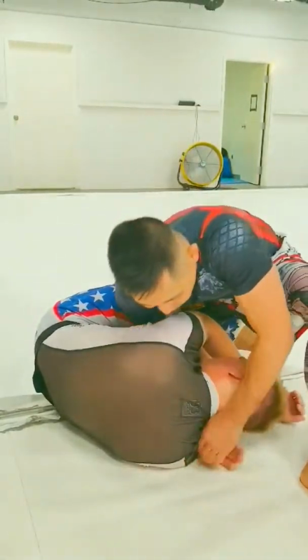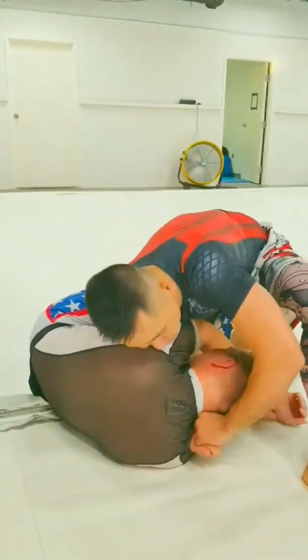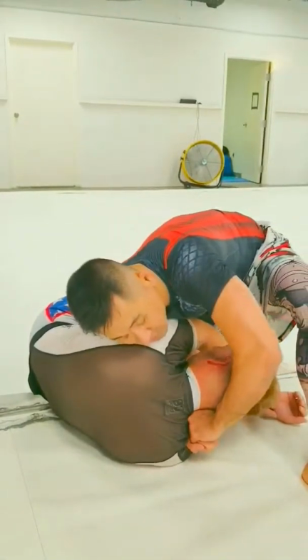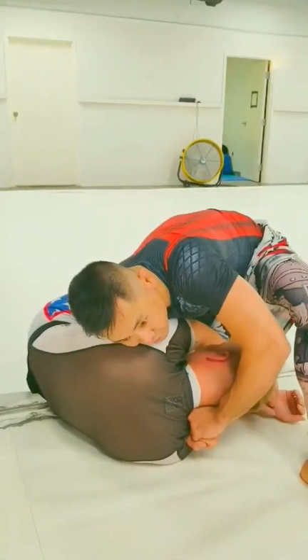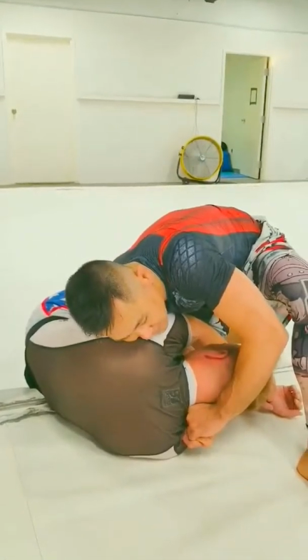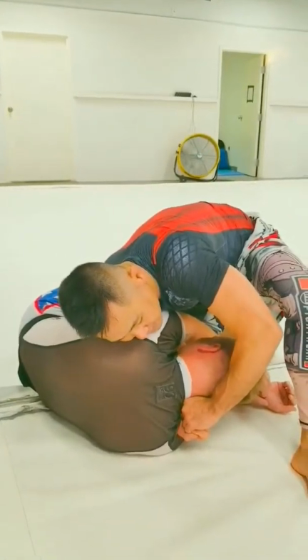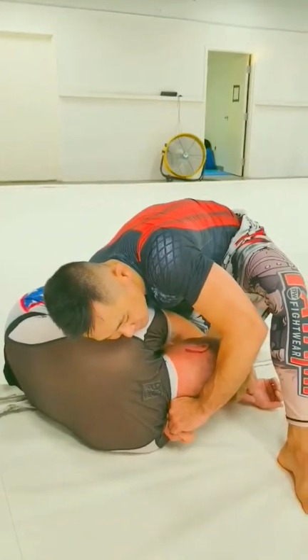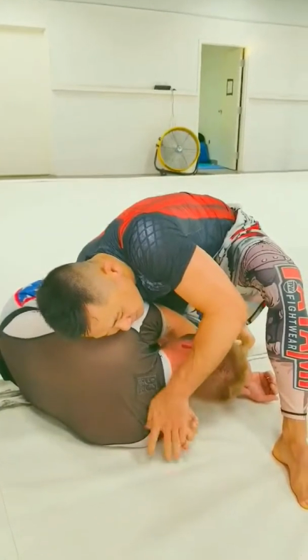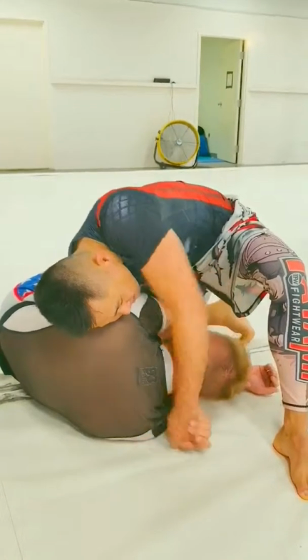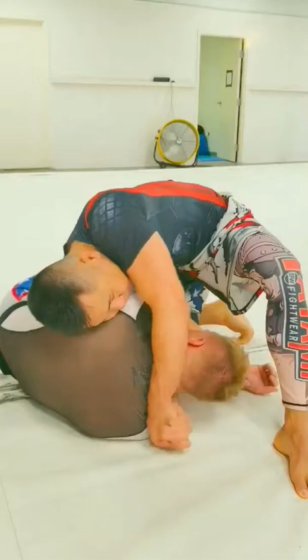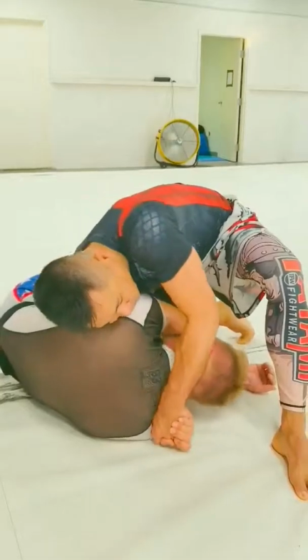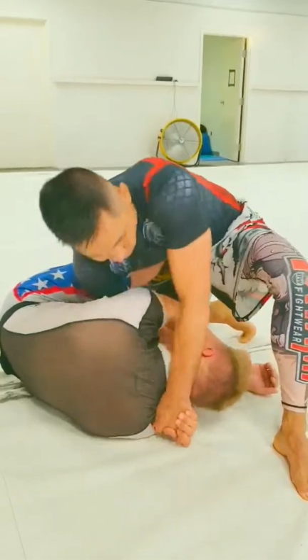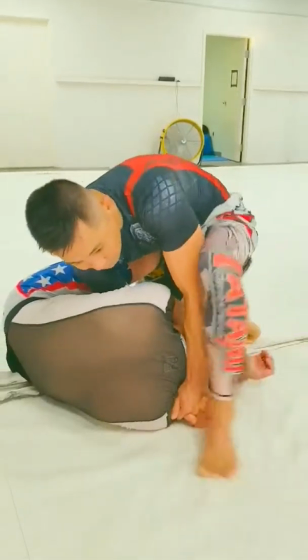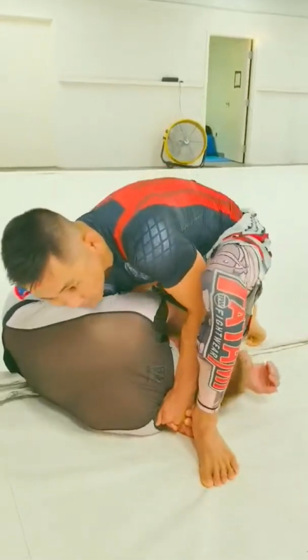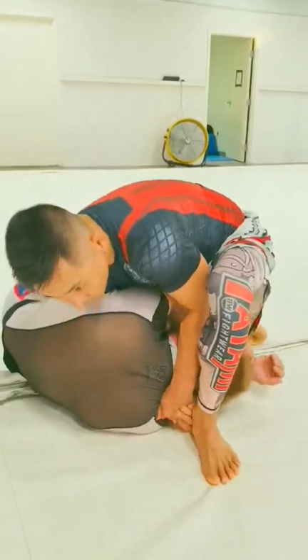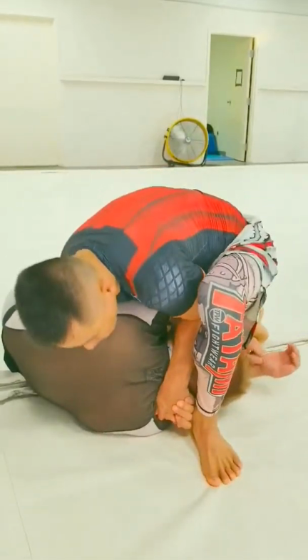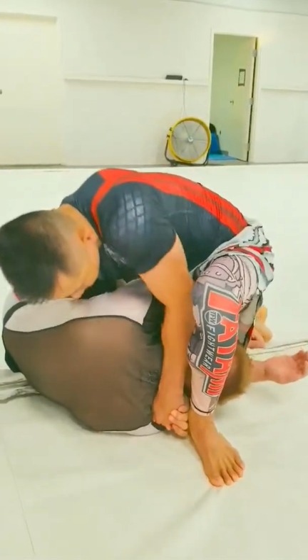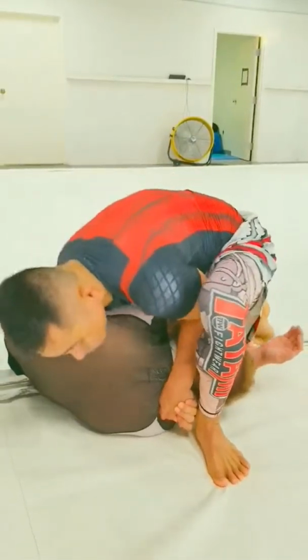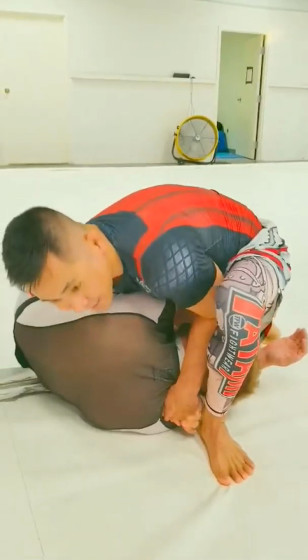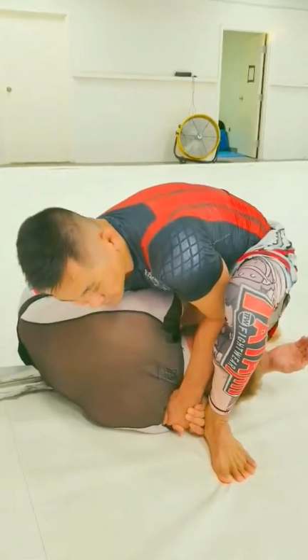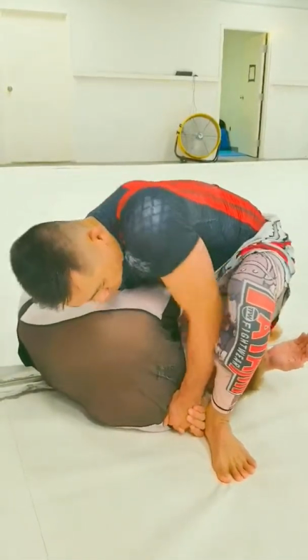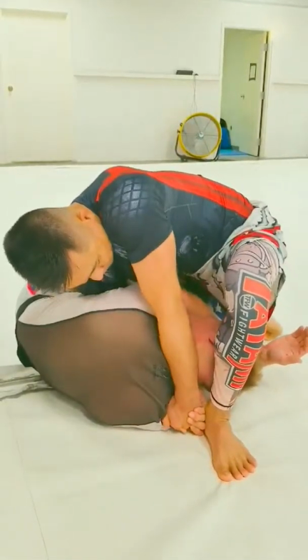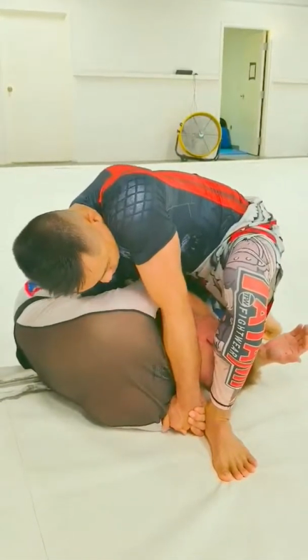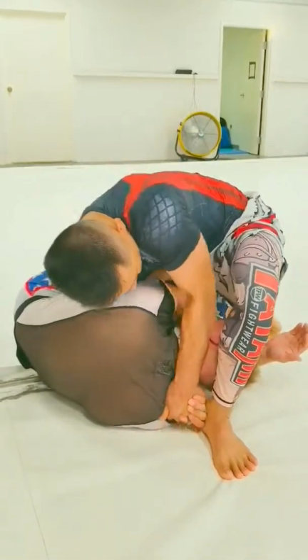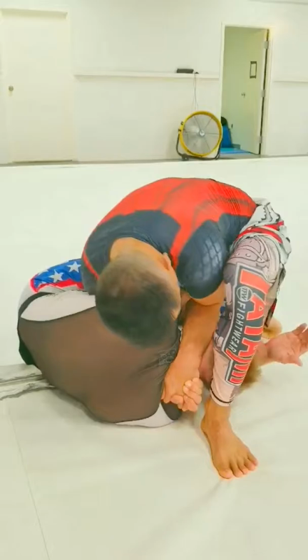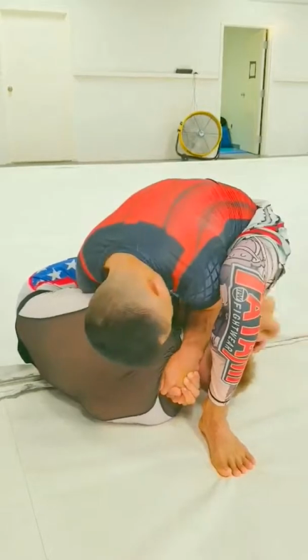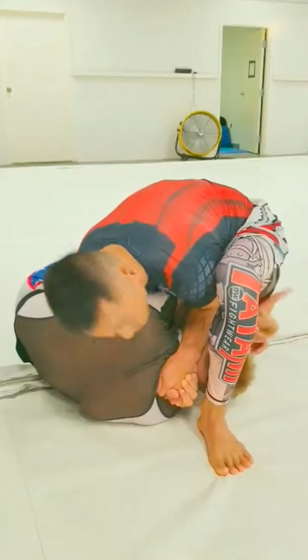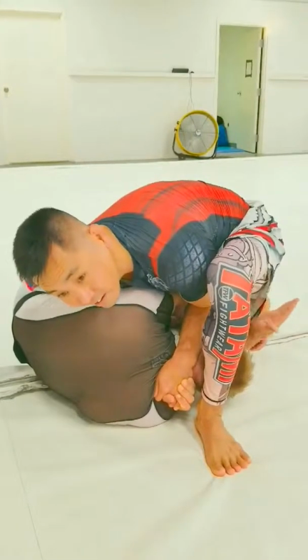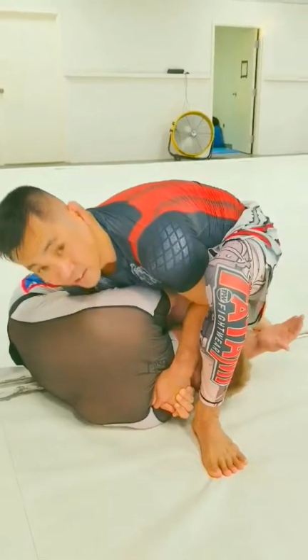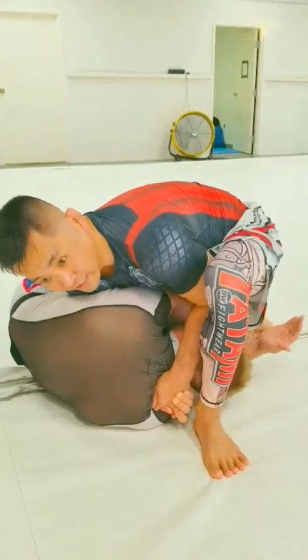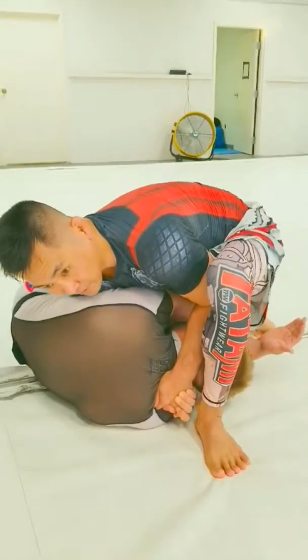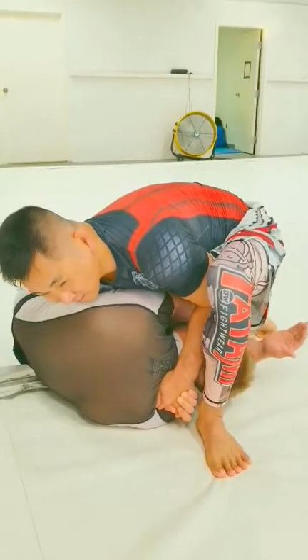Right here you can do the S-grip, but I'll switch off to the three-quarter grip. So from here, tap one is just bring your elbow on top and squeeze it. That's the tap right there.